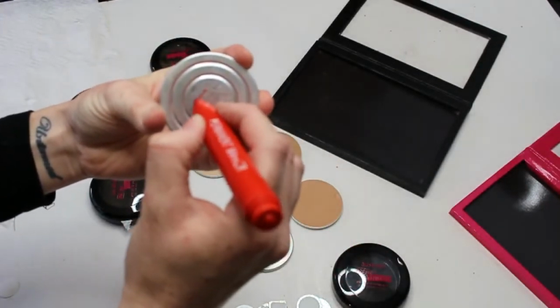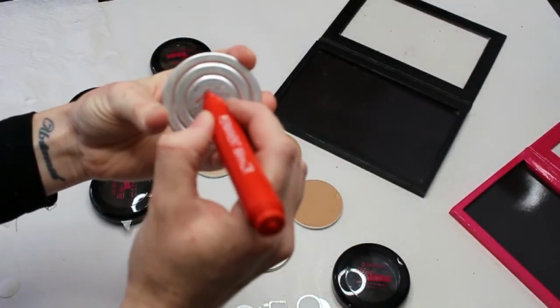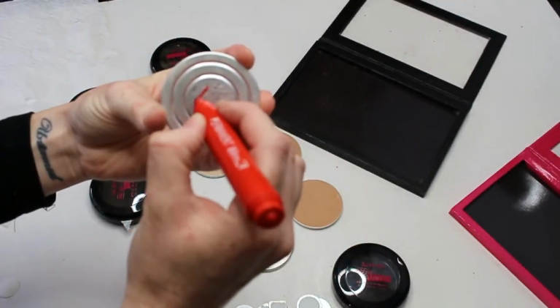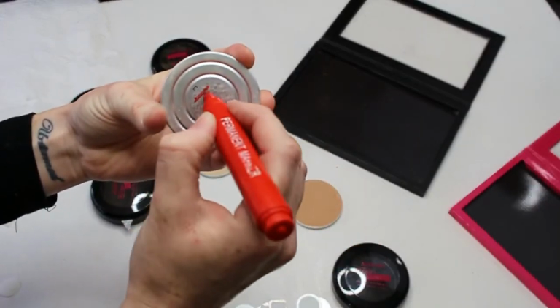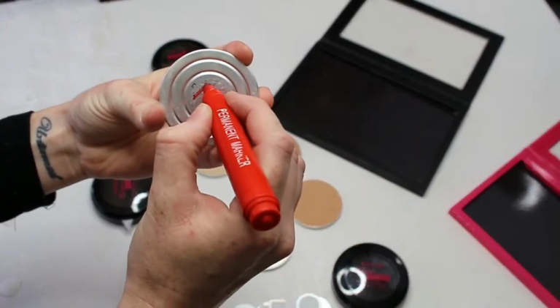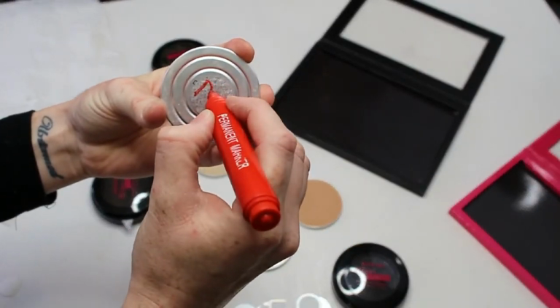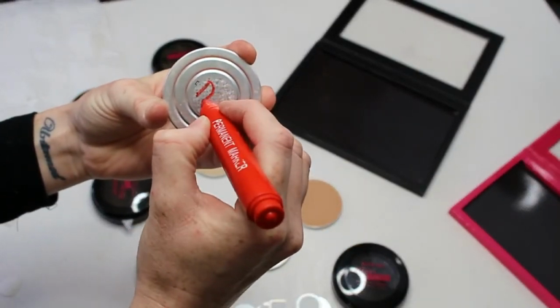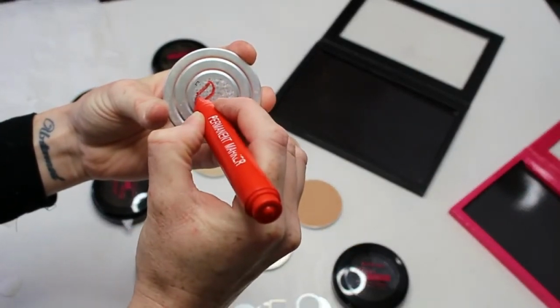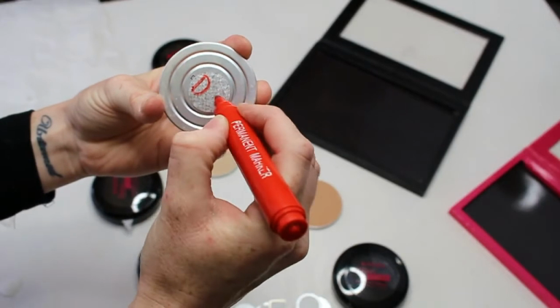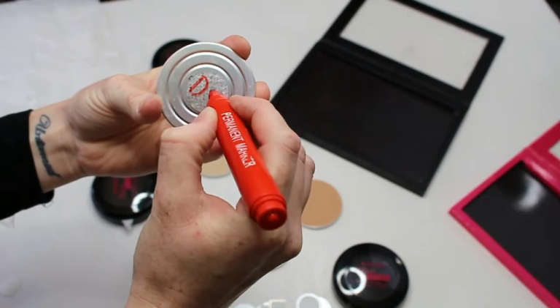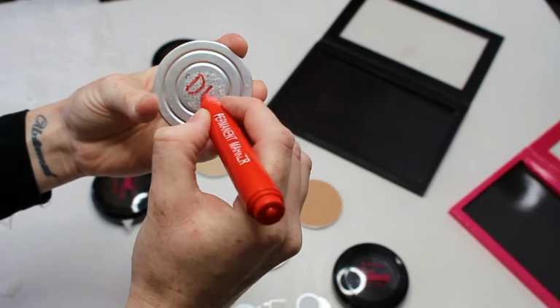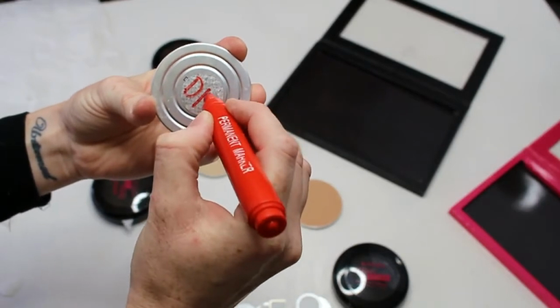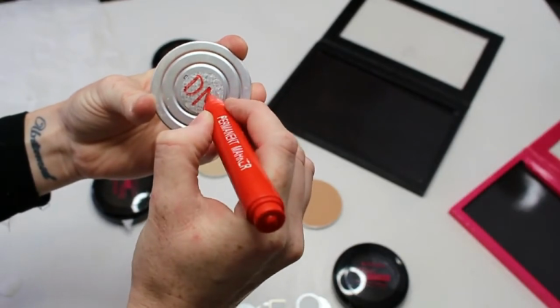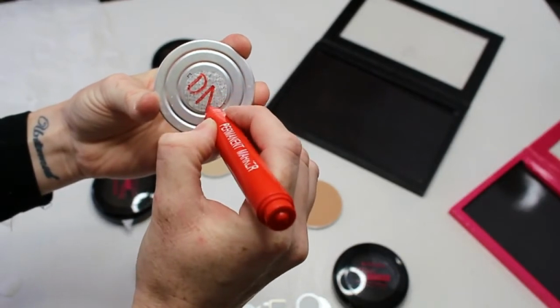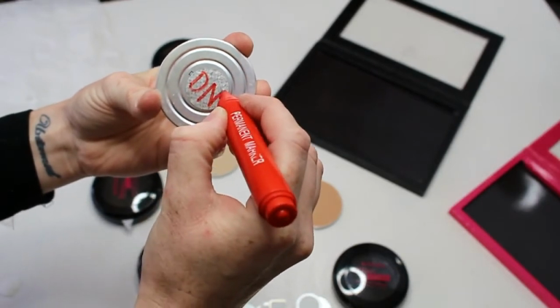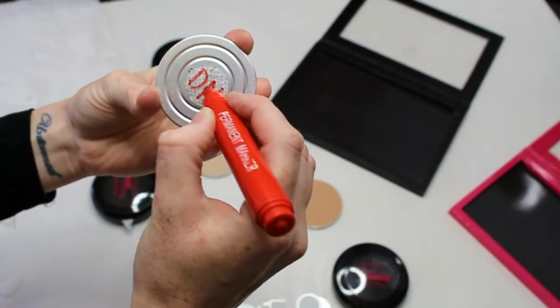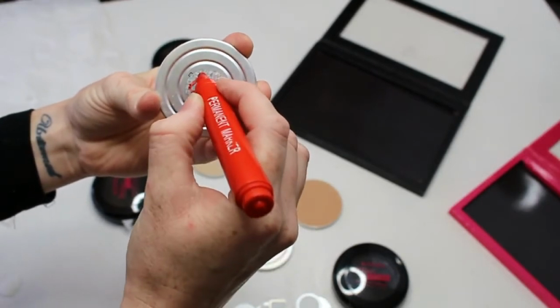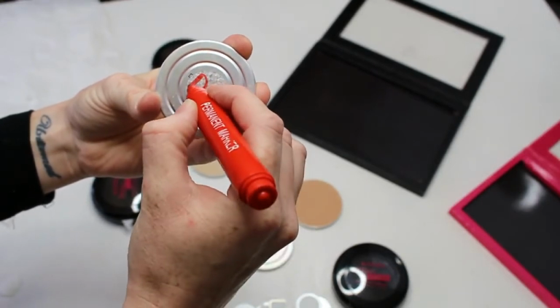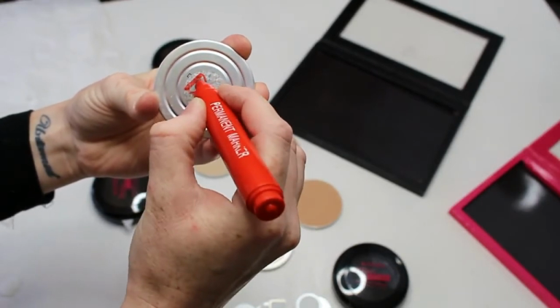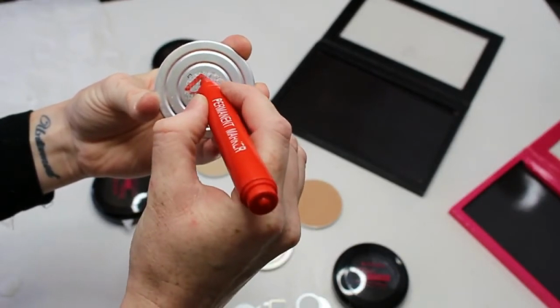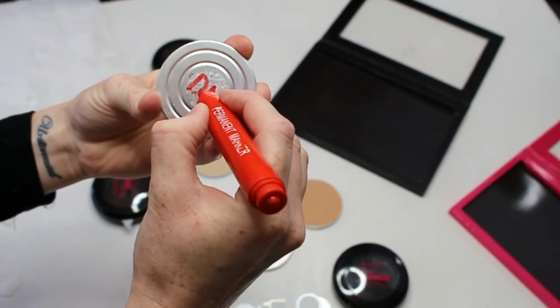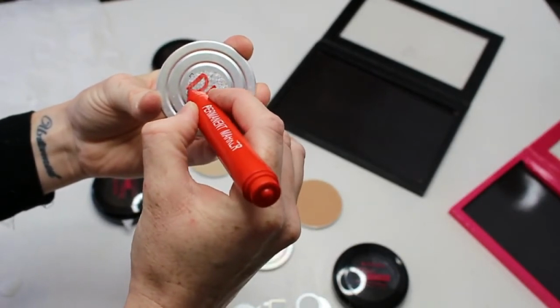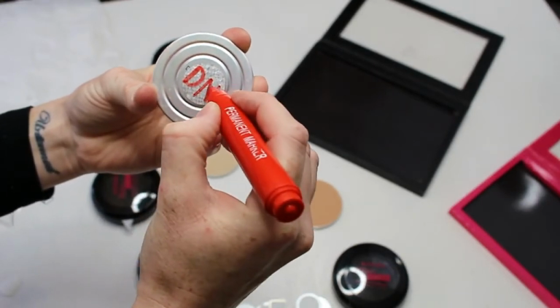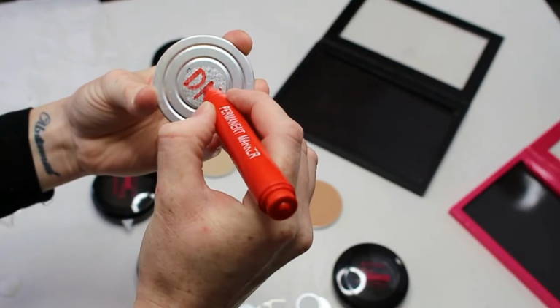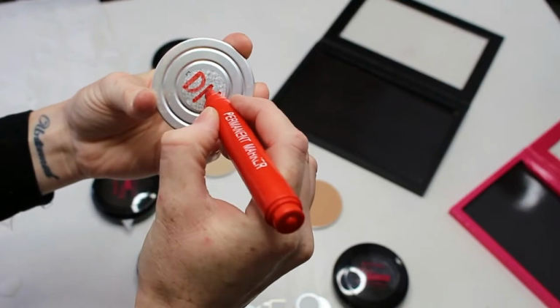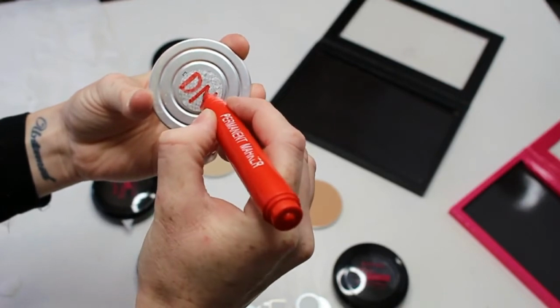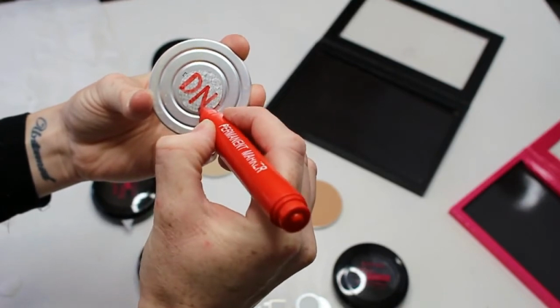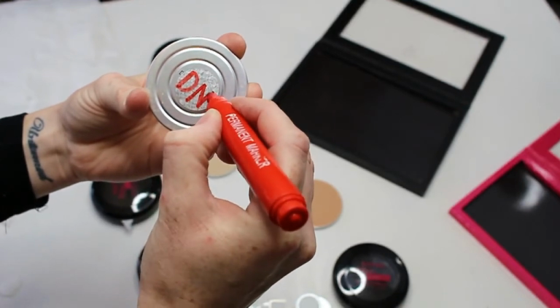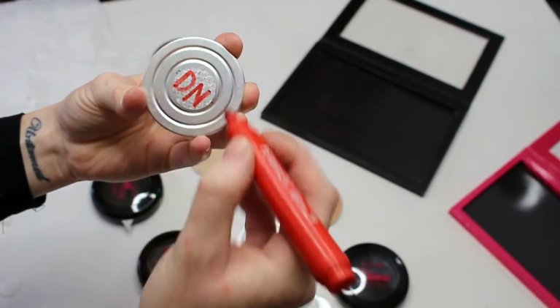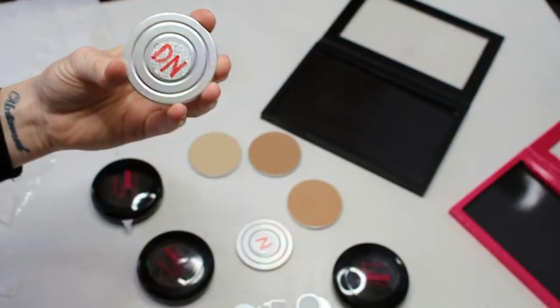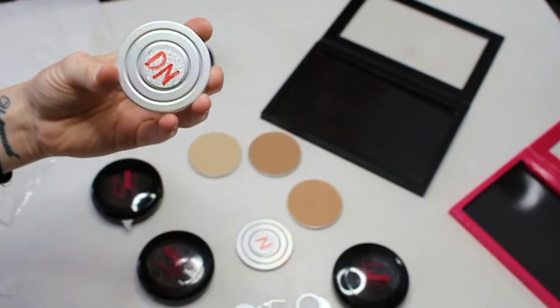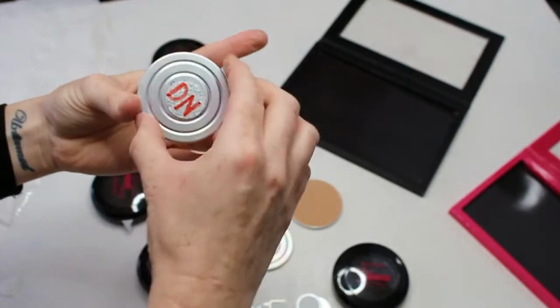Then you grab a permanent marker and write the shade — or really anything you want. Right here I'm writing the shade Deep Natural, so I'm just putting a D and an N.